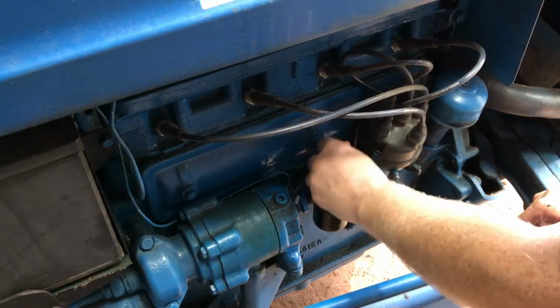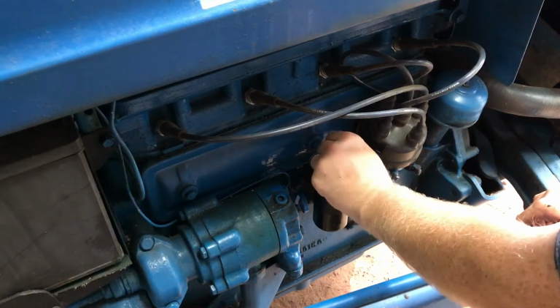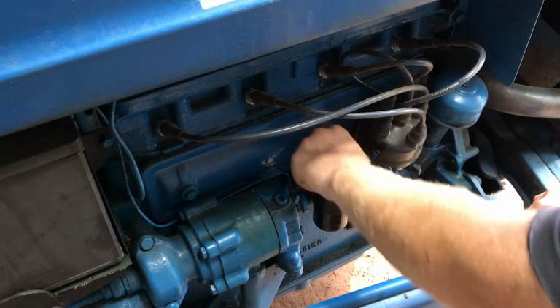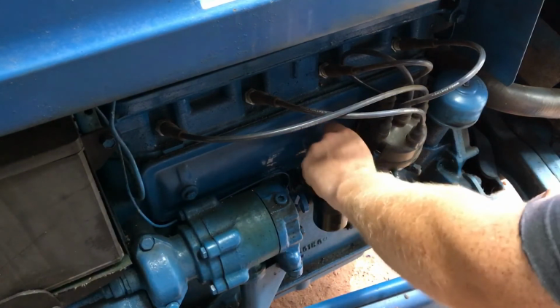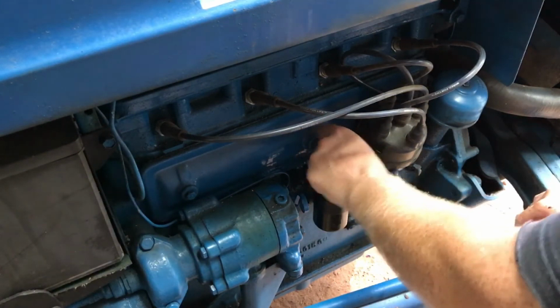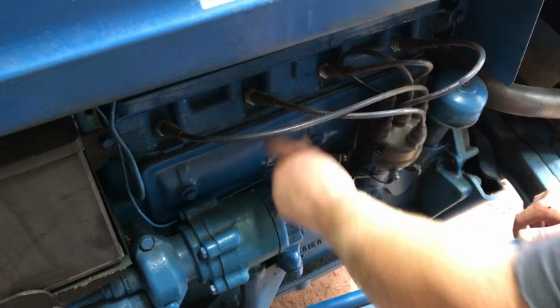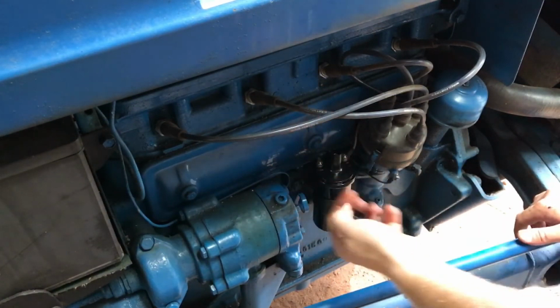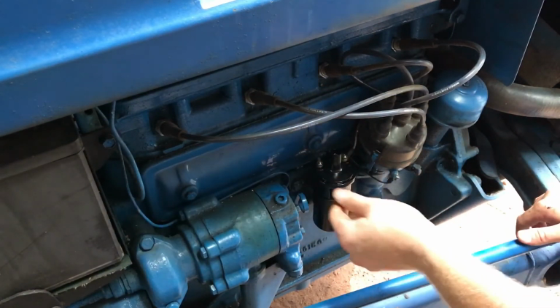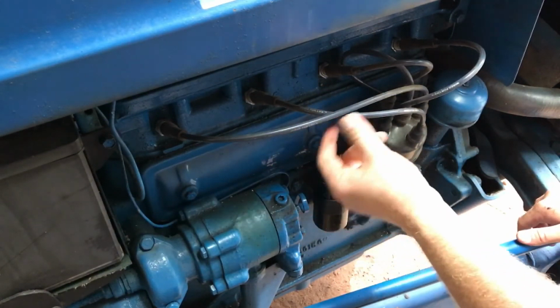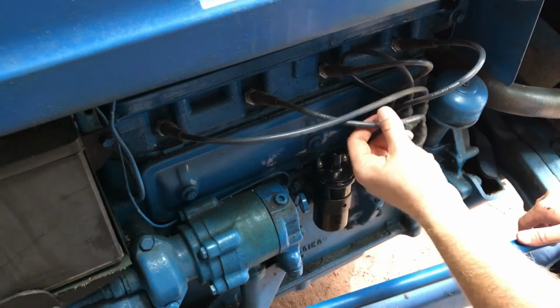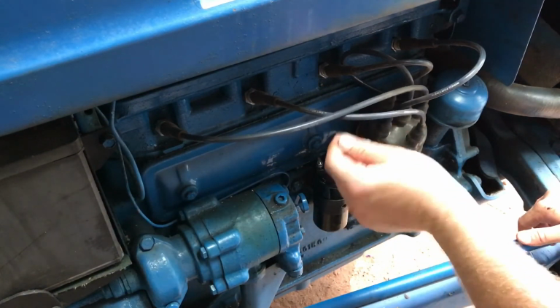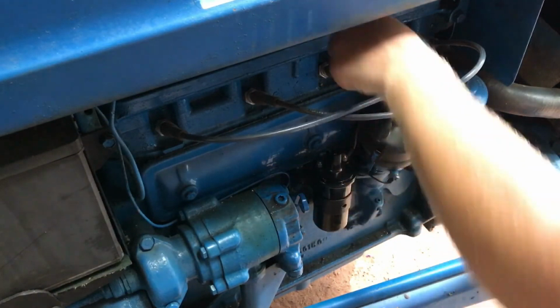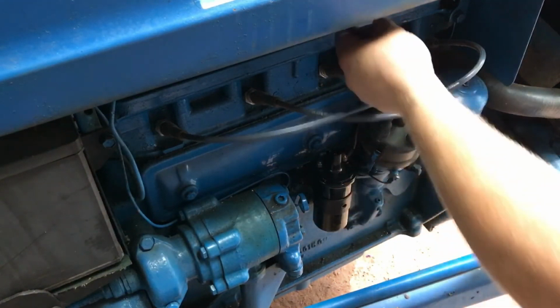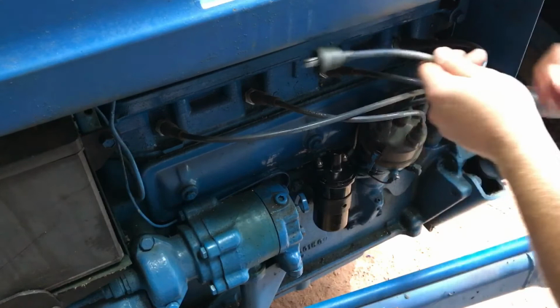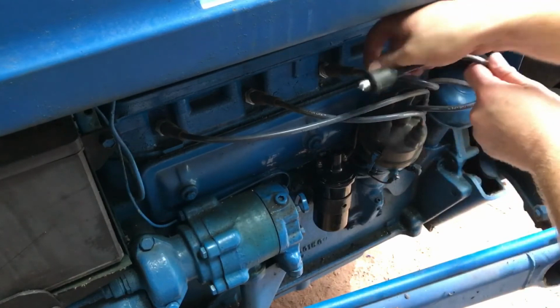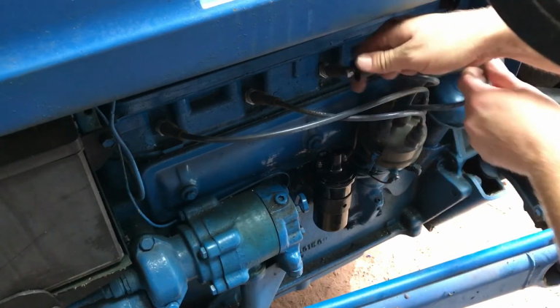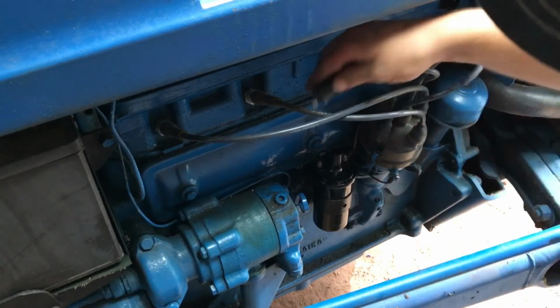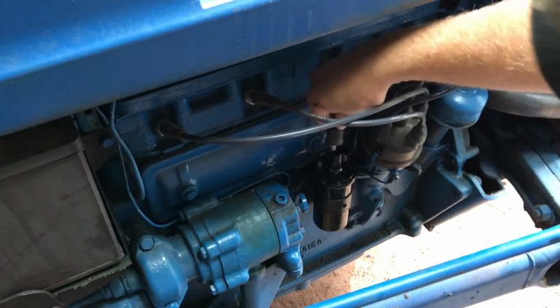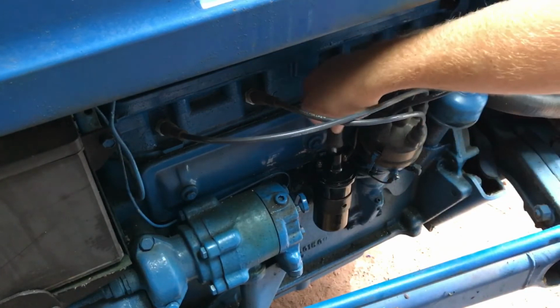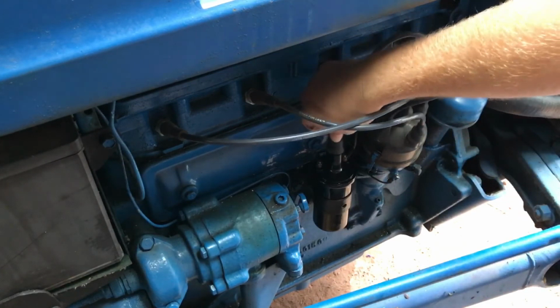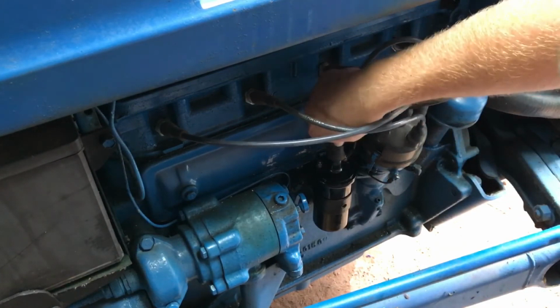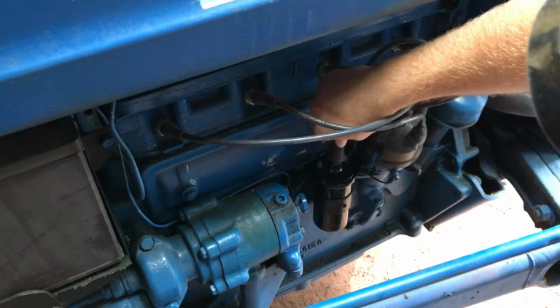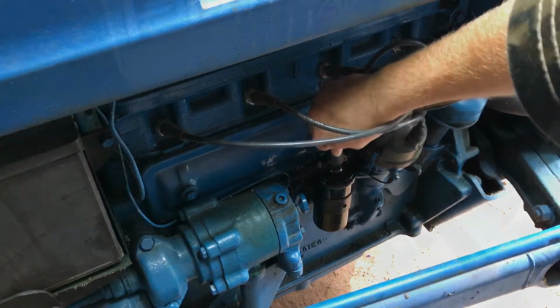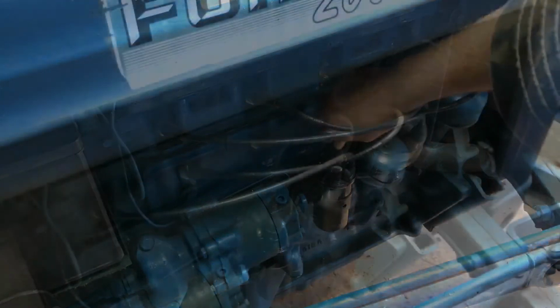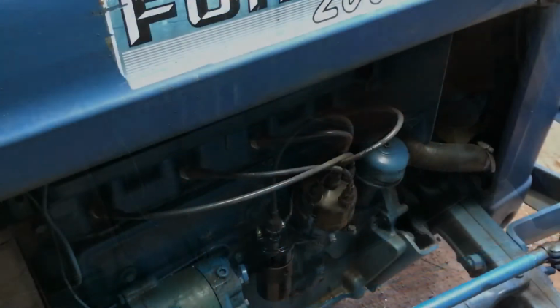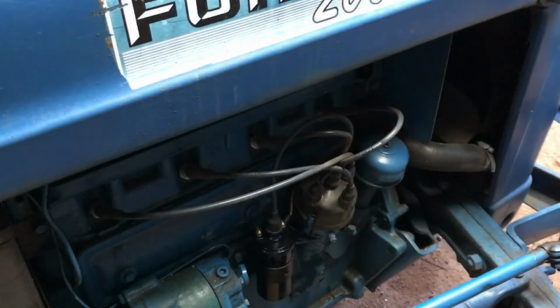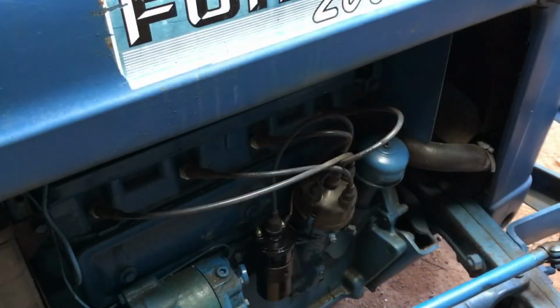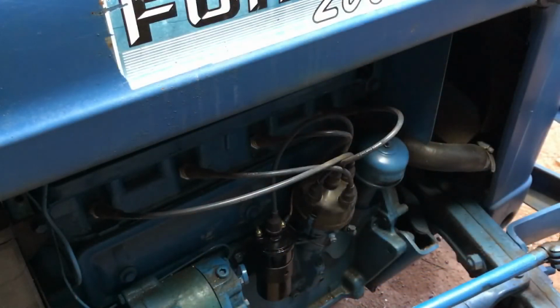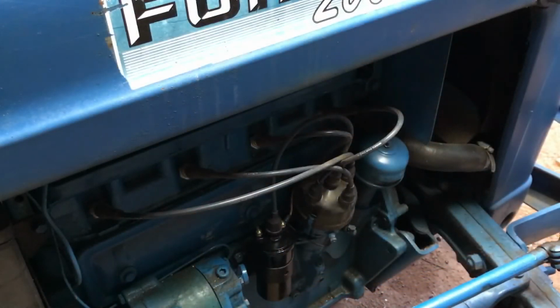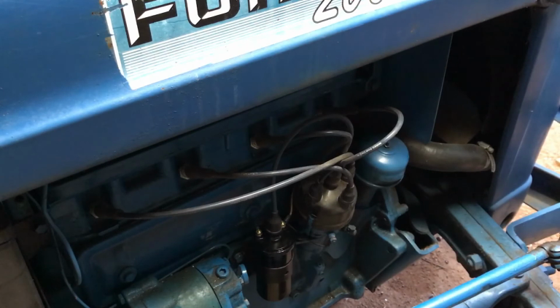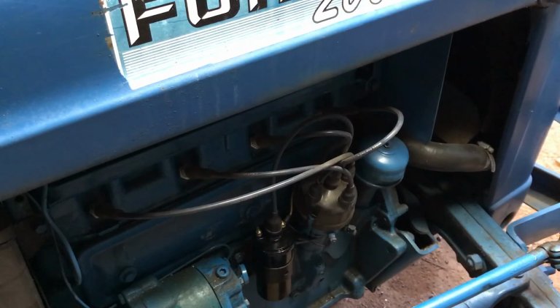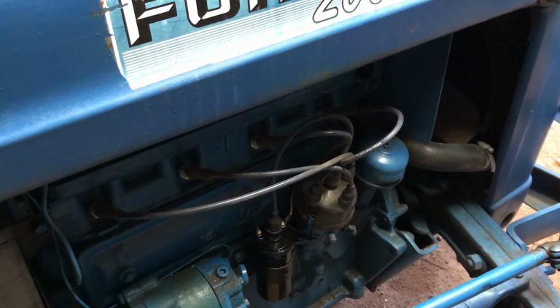I'm going to move the cover off the center terminal for the distributor cap and put my distributor cap wire back on. Last step — crank it up and see how it runs.